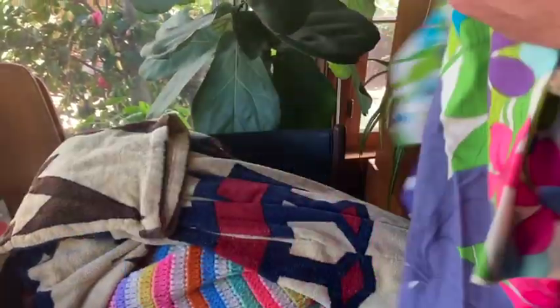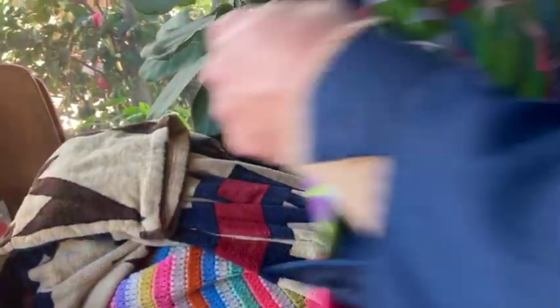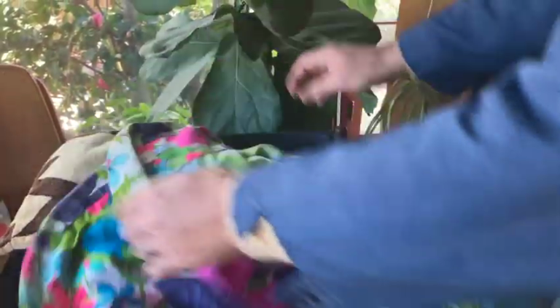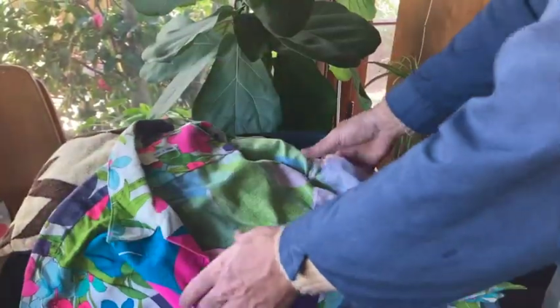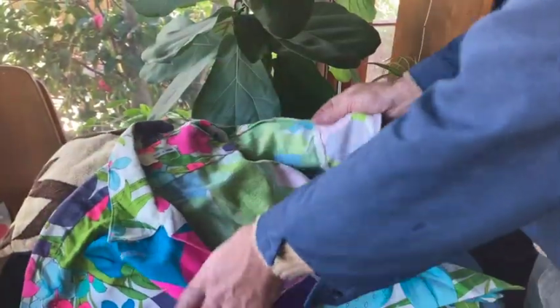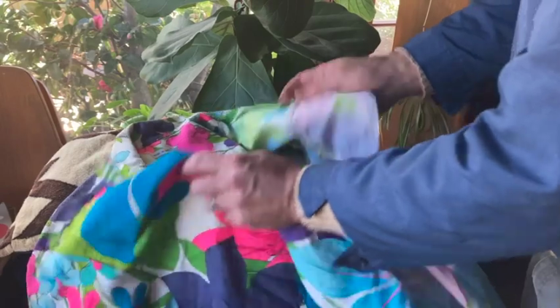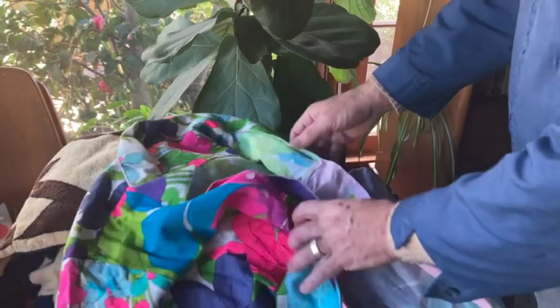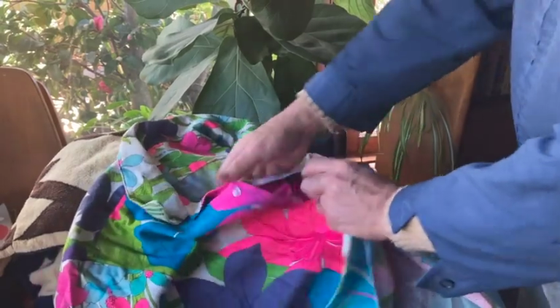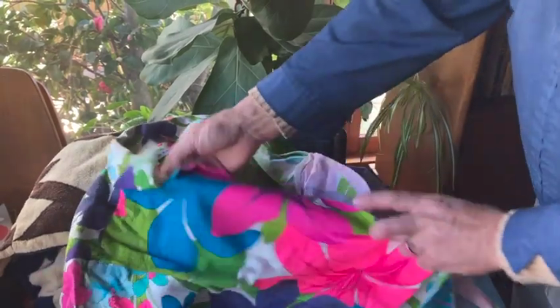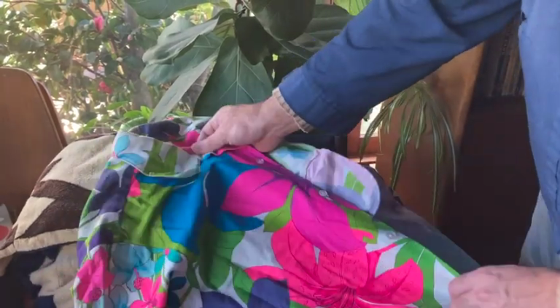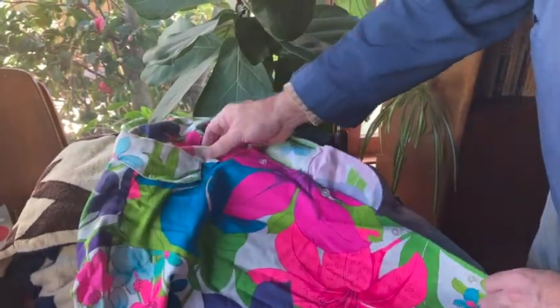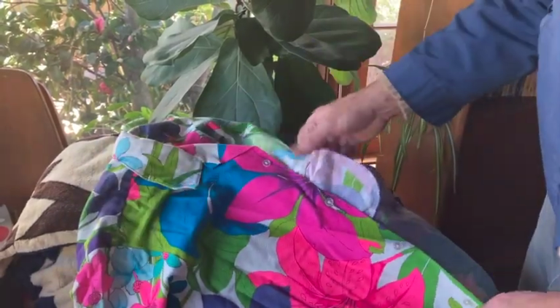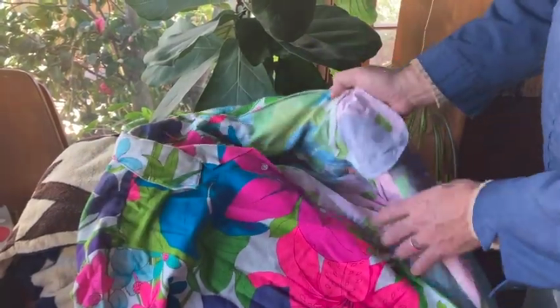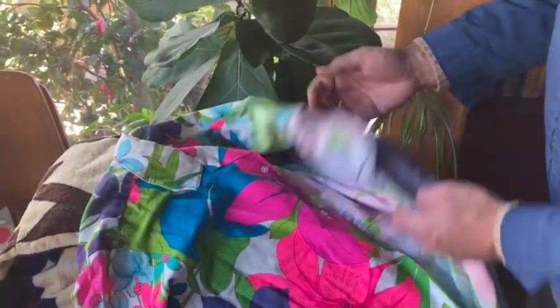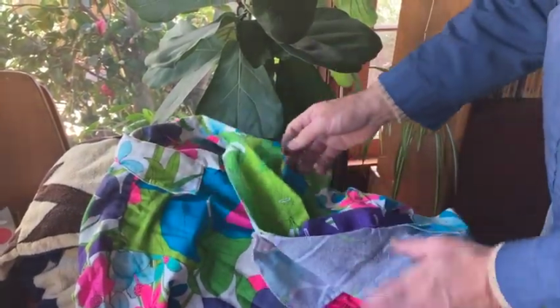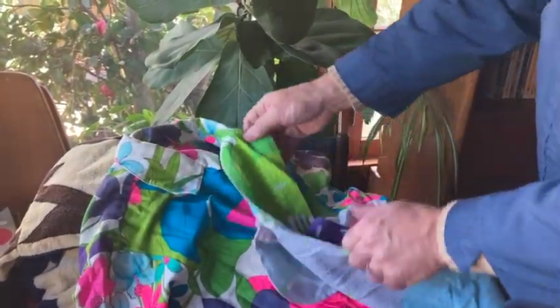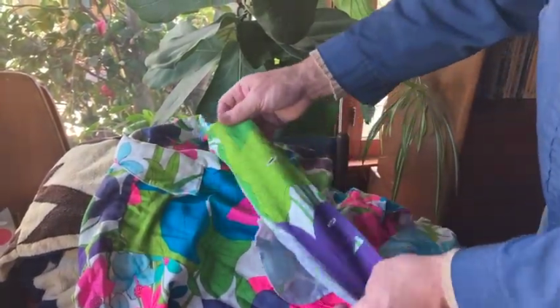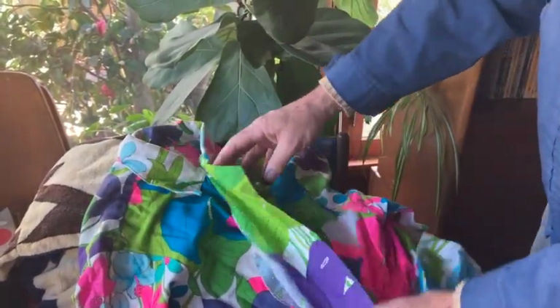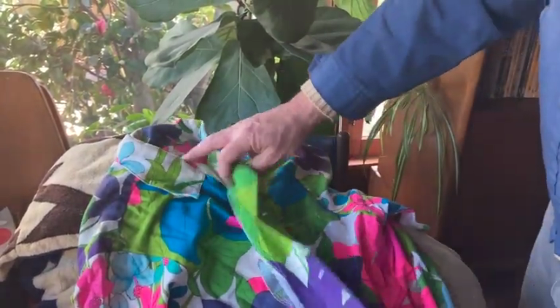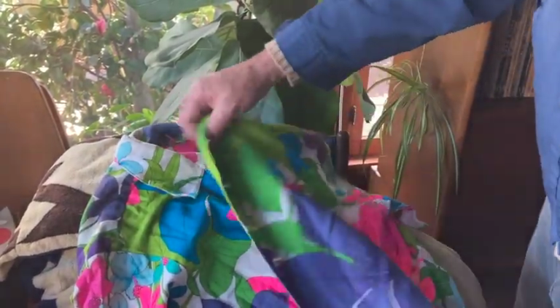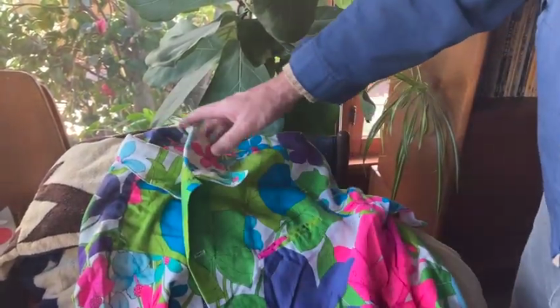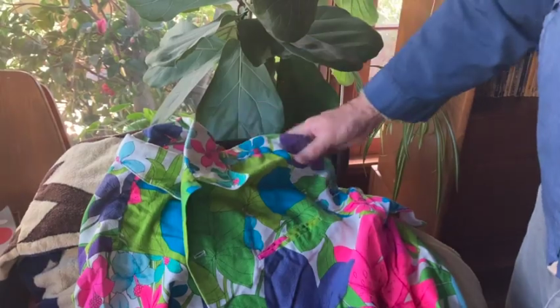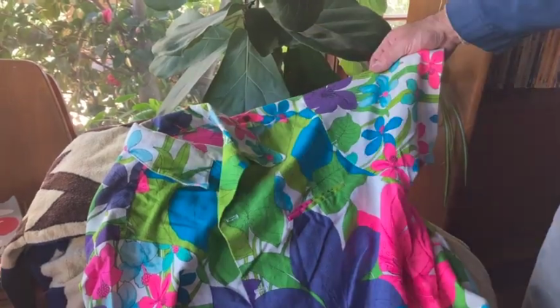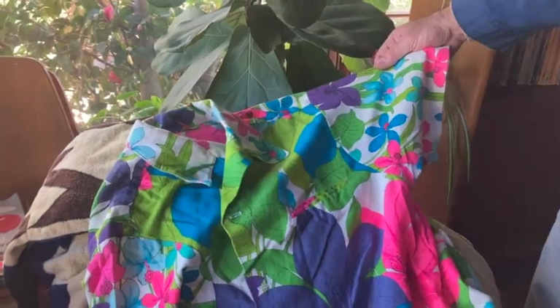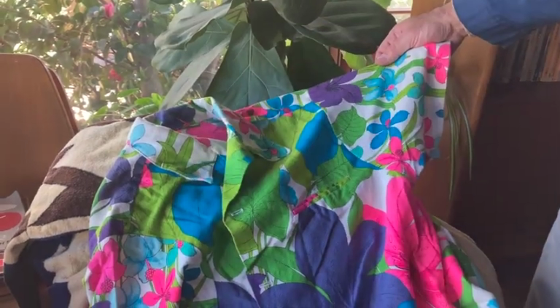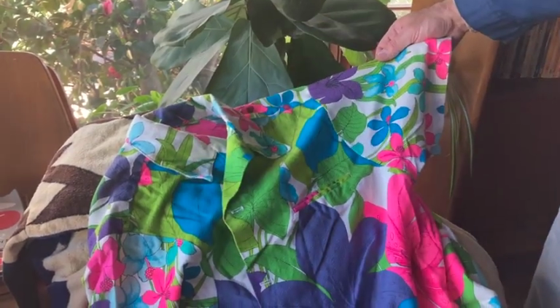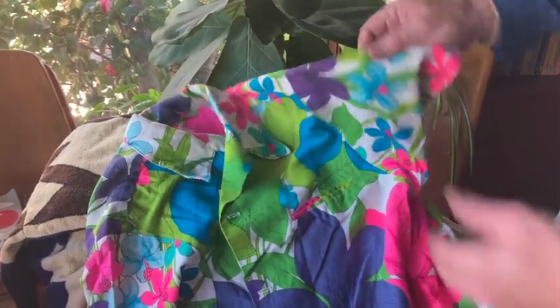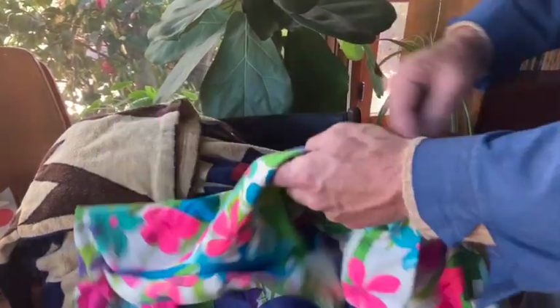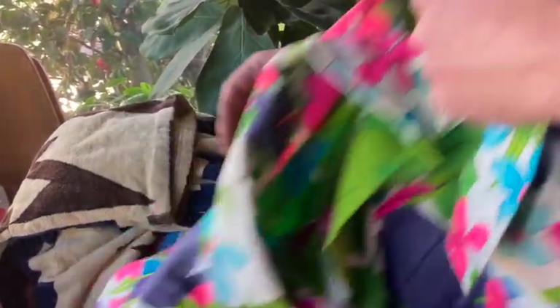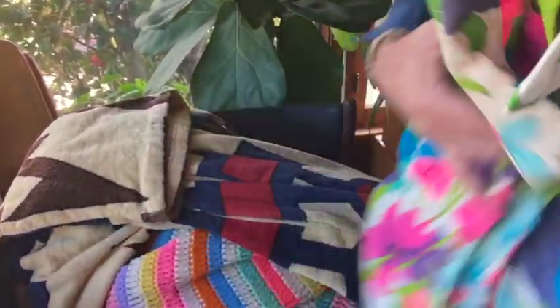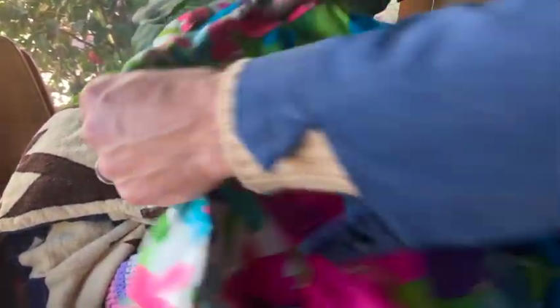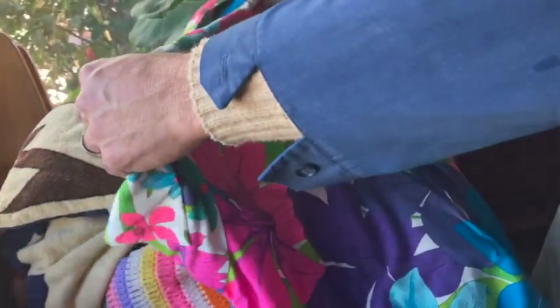Found this cool, like 60s — it looks like bar cloth — Hawaiian shirt. Love the colors. This thing is vibrant. Really good condition and just a vibrant, cool shirt.